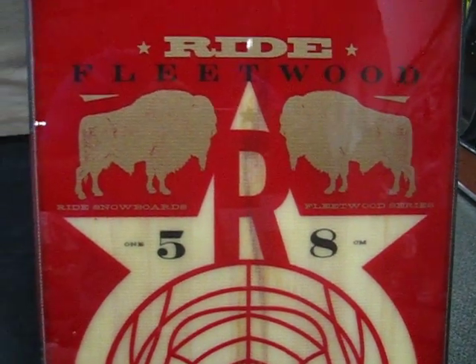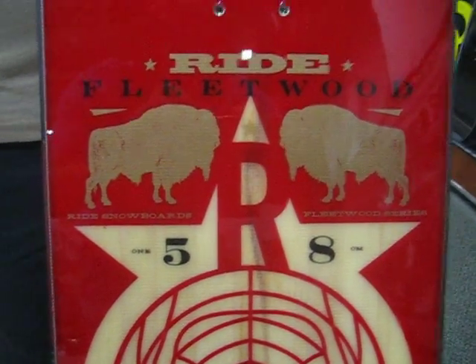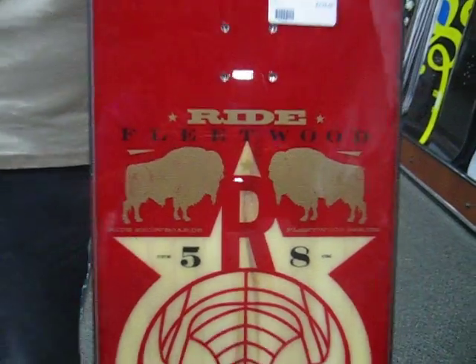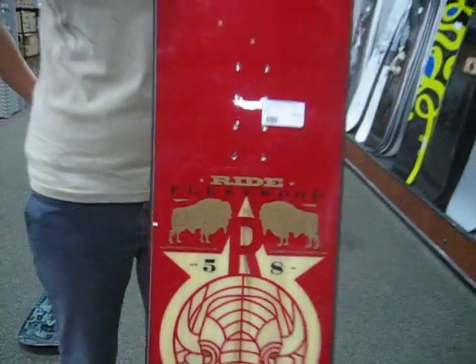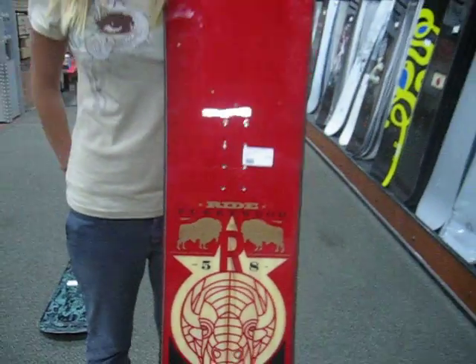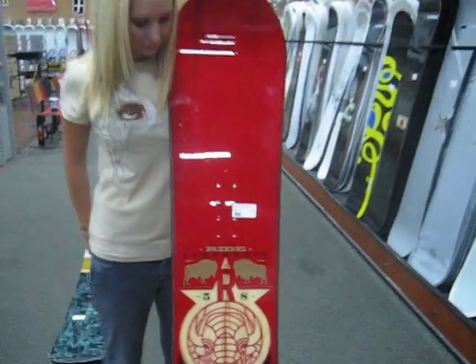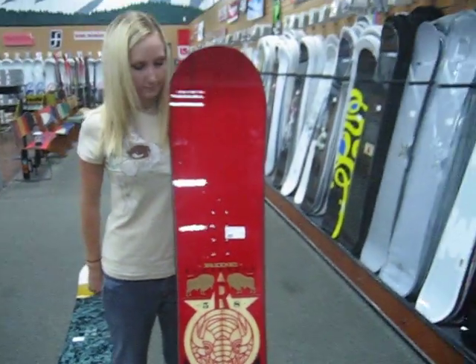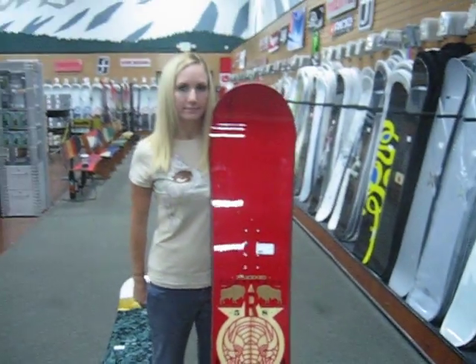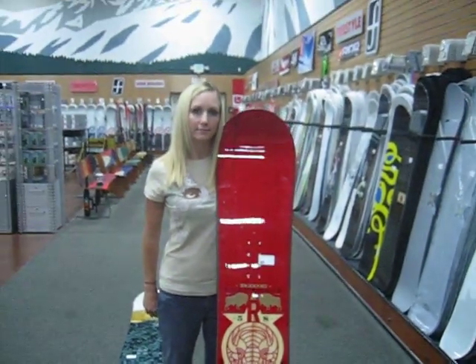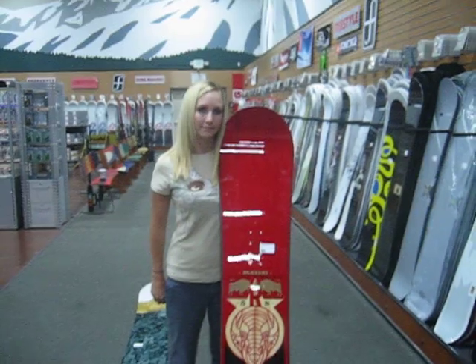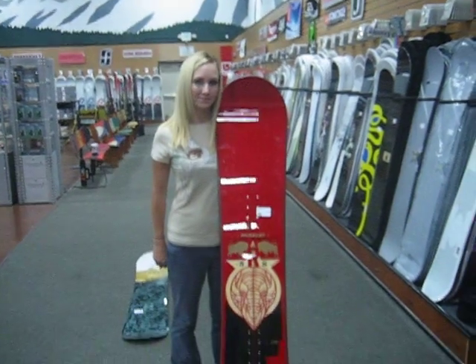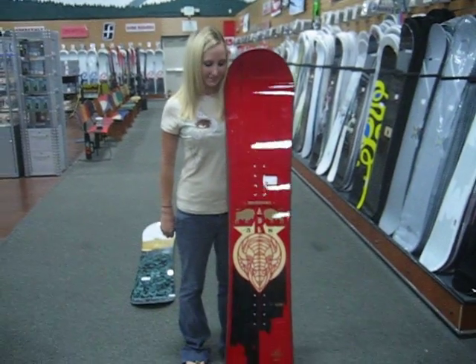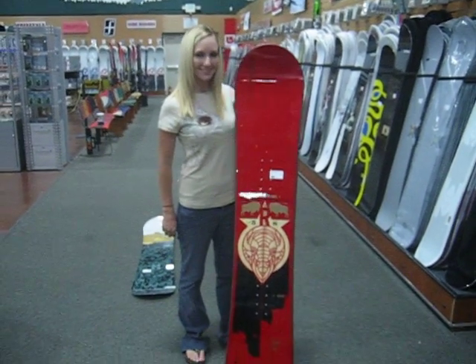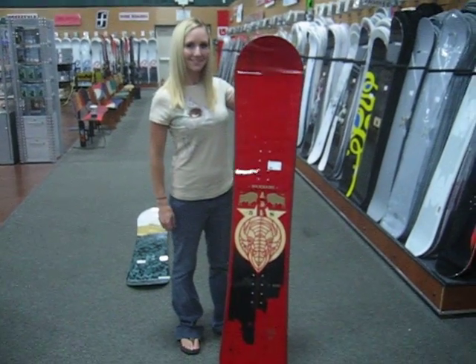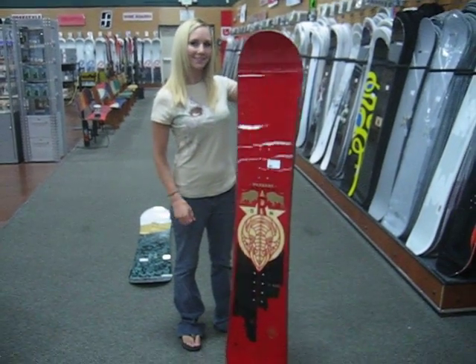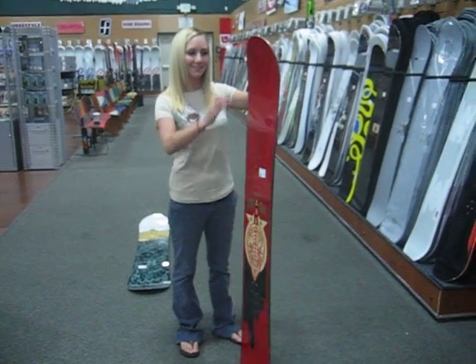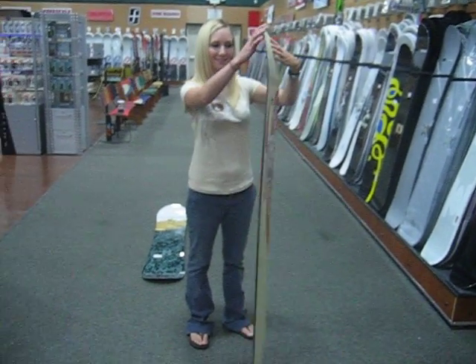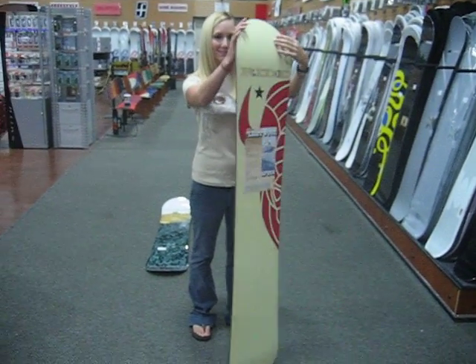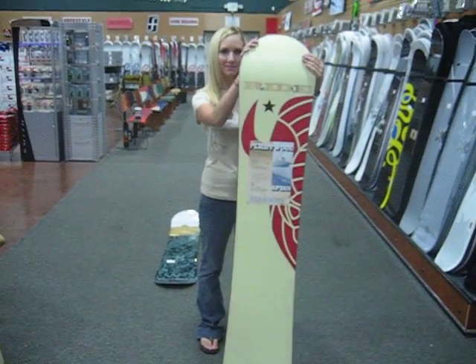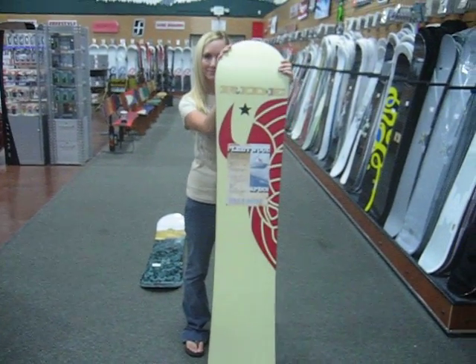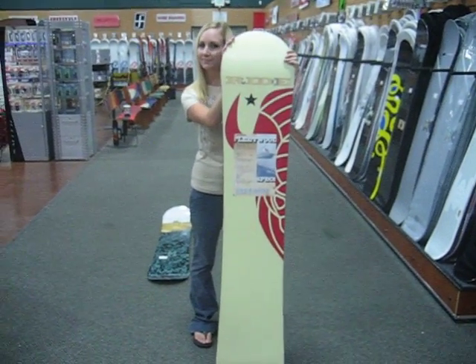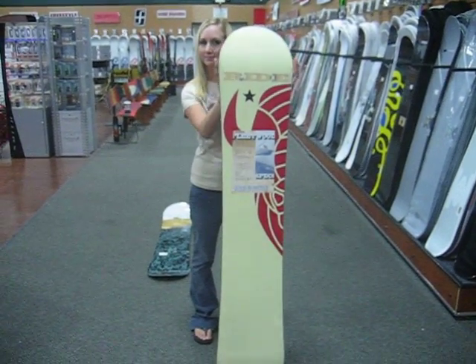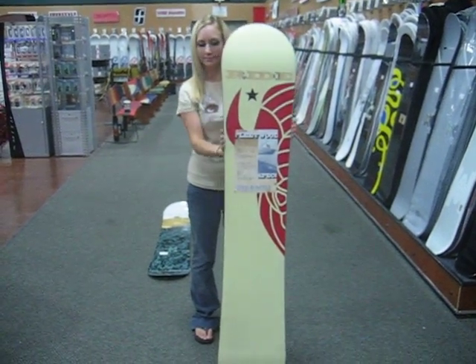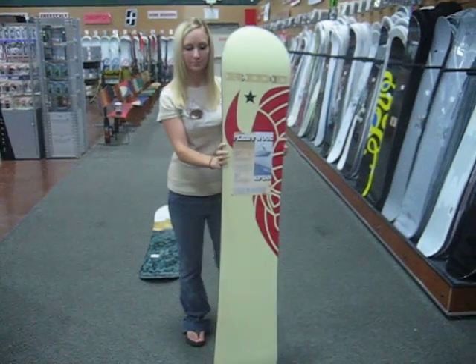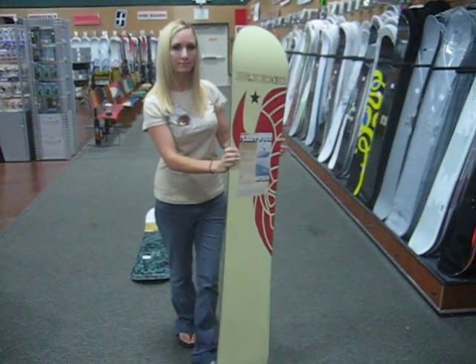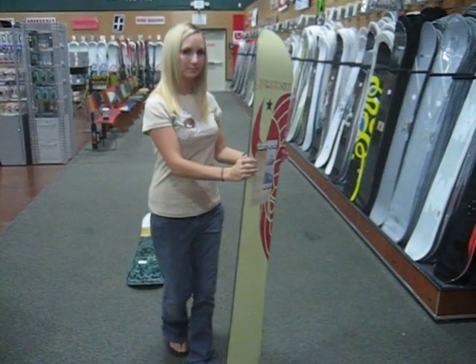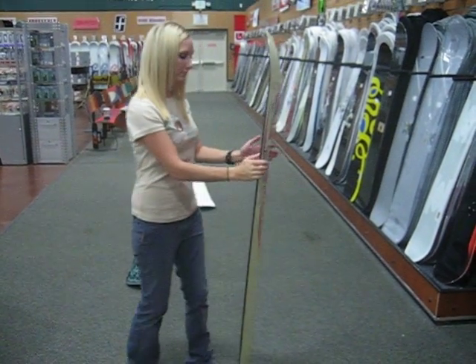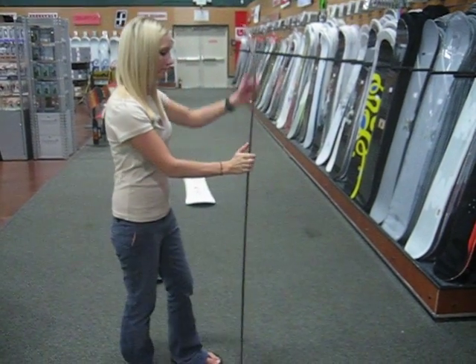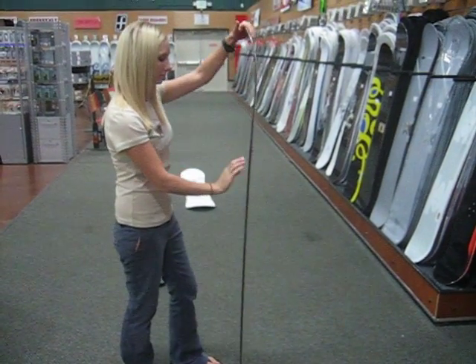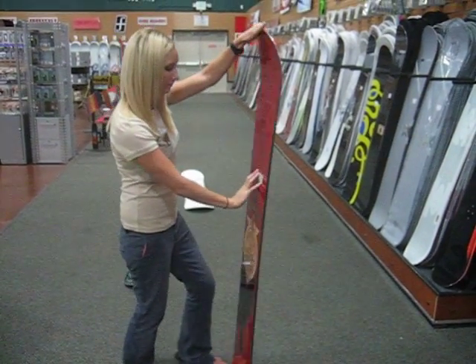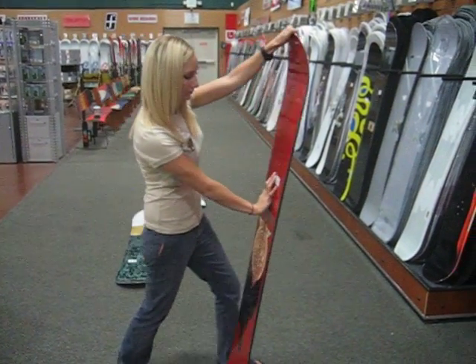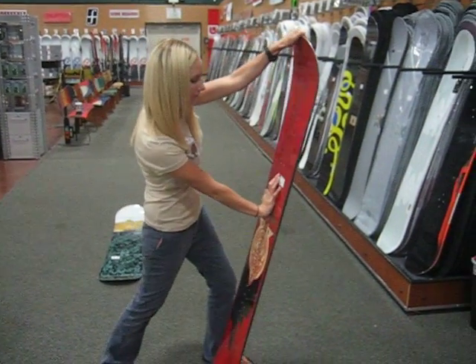The Ride Fleetwood Snowboard is fast becoming a legend in the snowboard industry. The Fleetwood is a classic beginner to intermediate level wide board for riders with size 11, 12, or 13 feet.